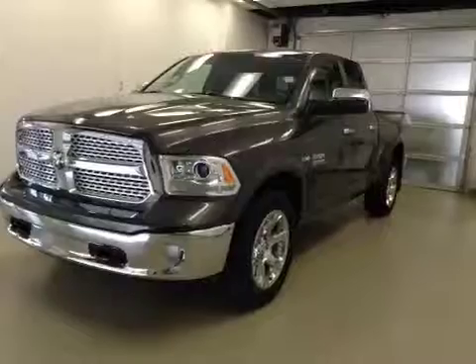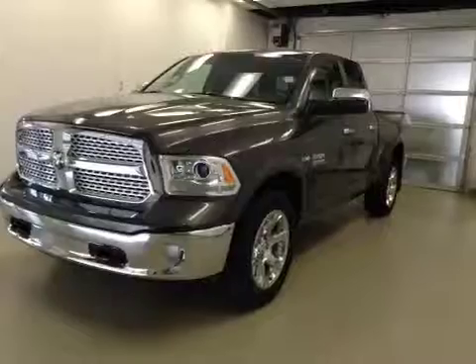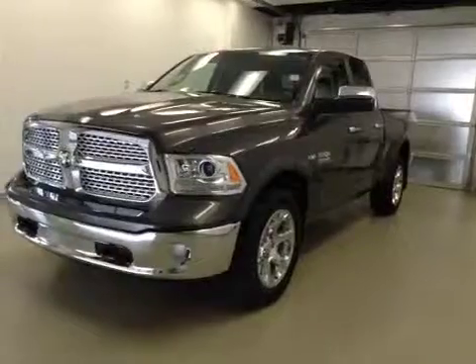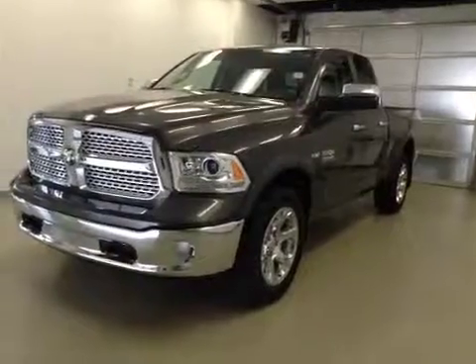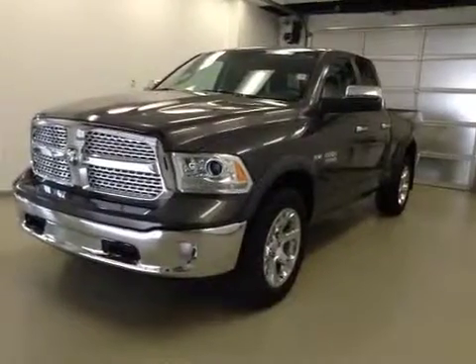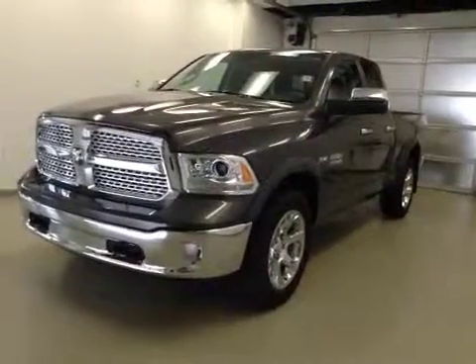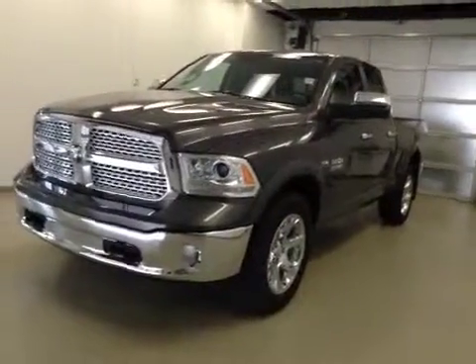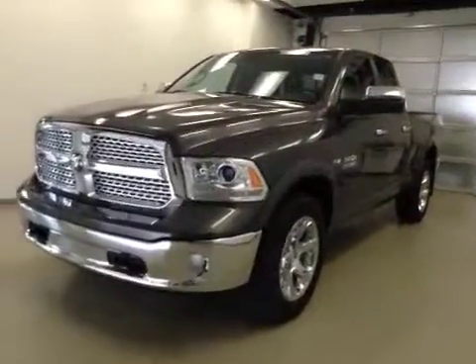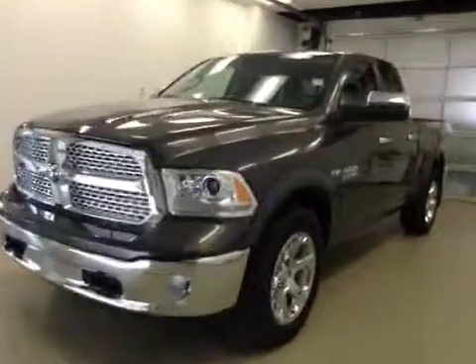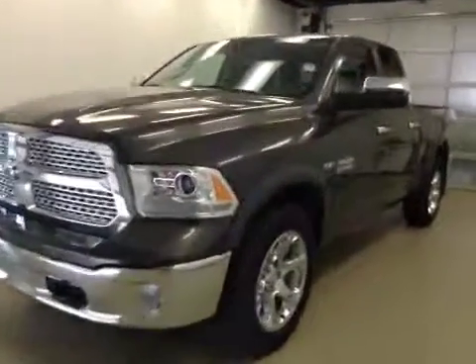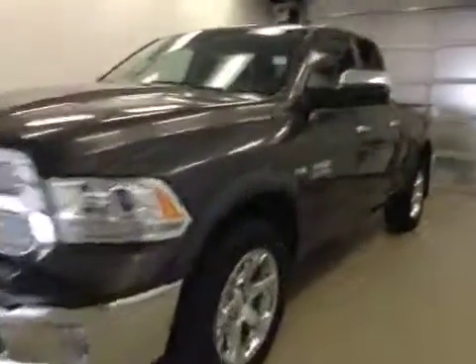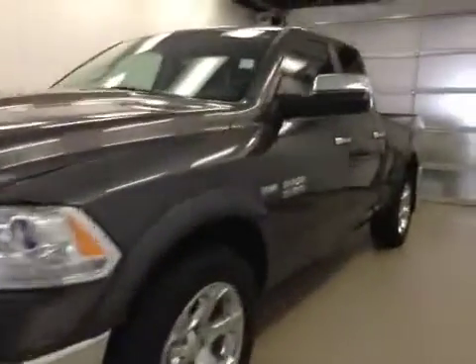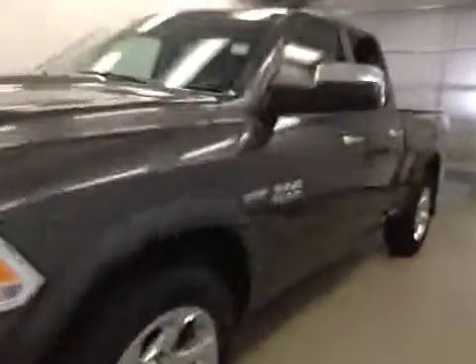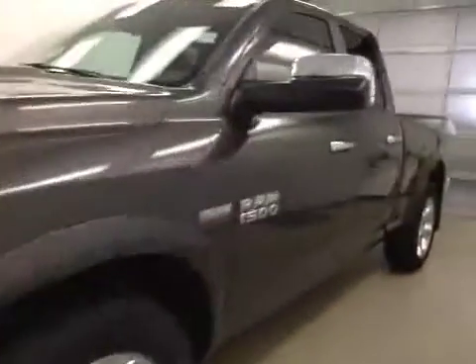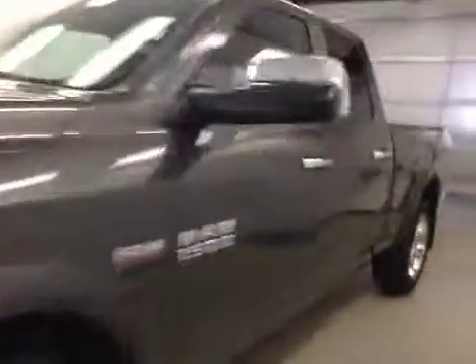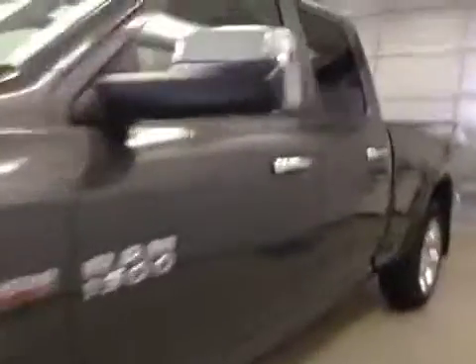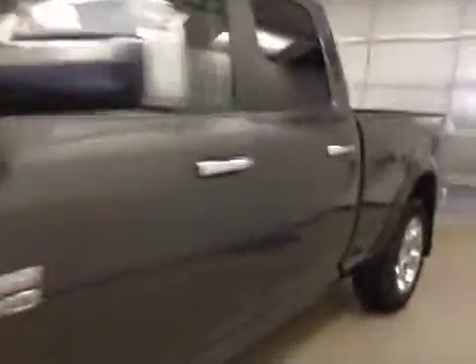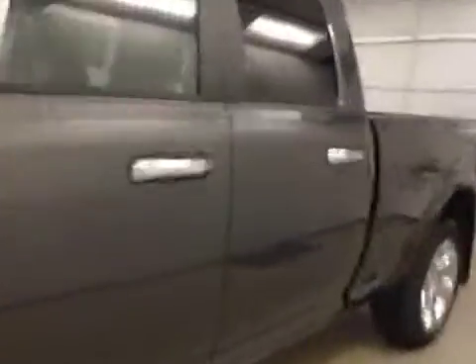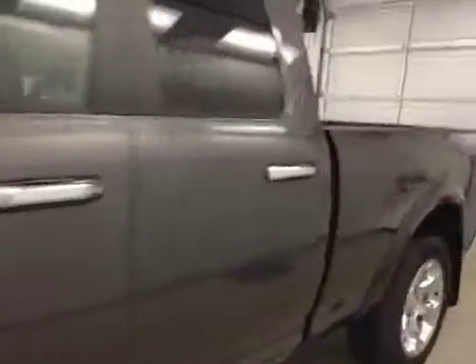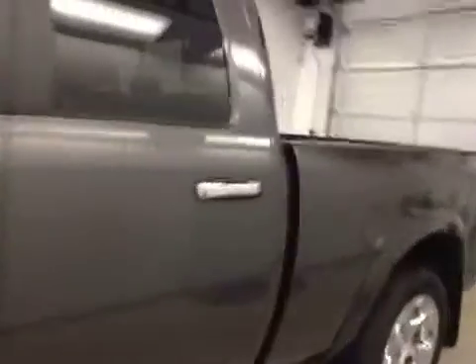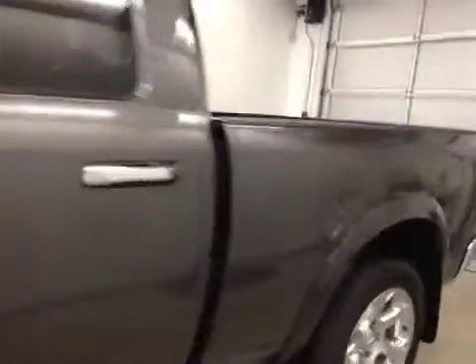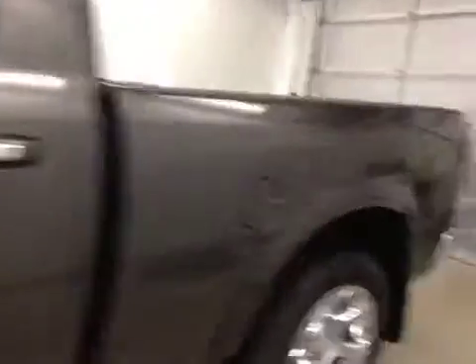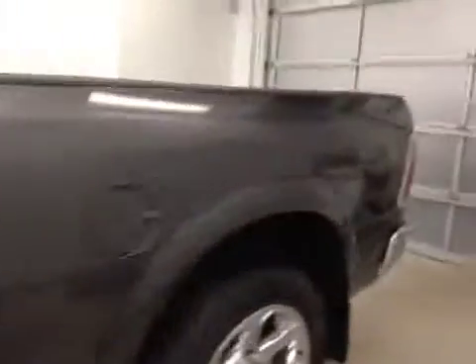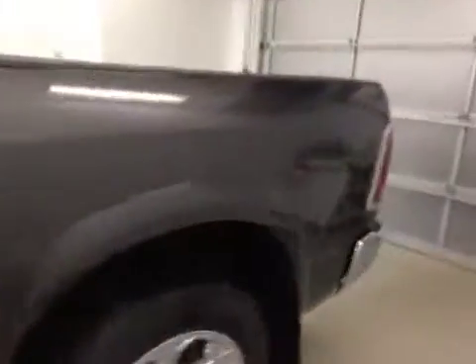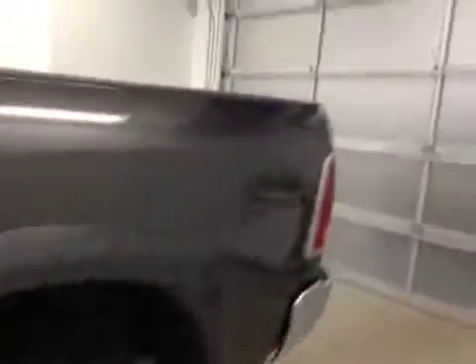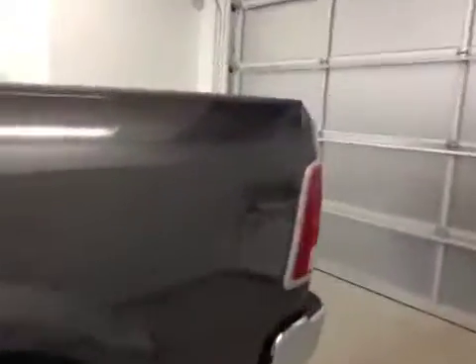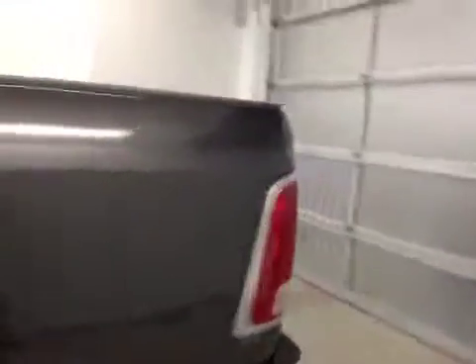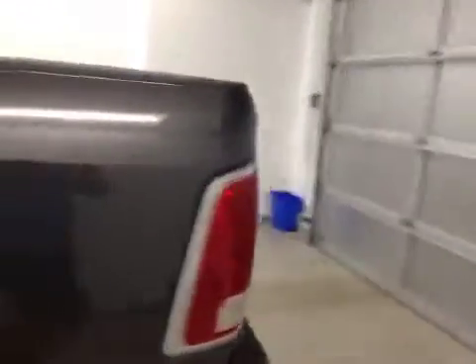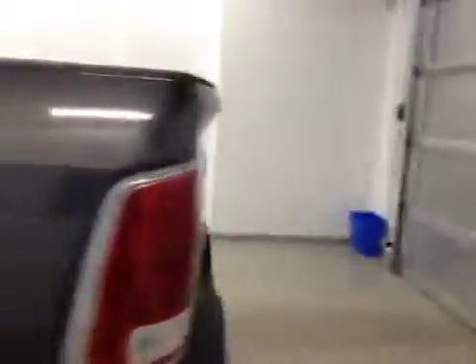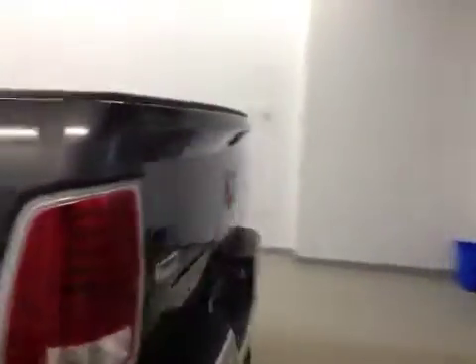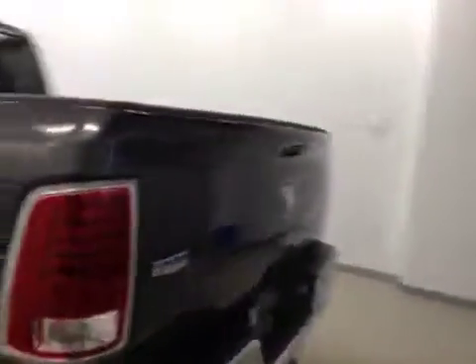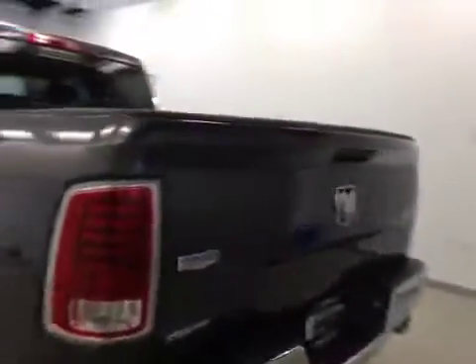This is stock number A41741, 2014 Dodge Ram 1500 Laramie, crew cab, four-wheel drive. Exterior color is granite.